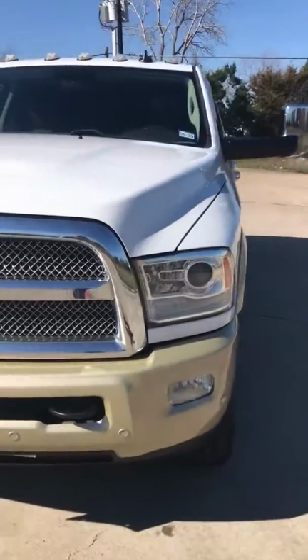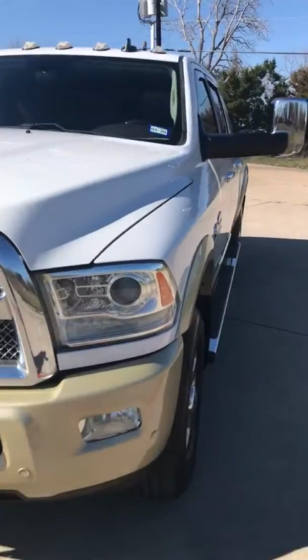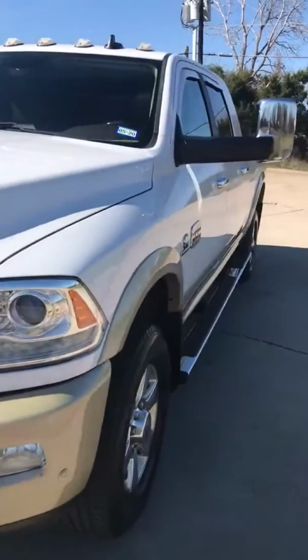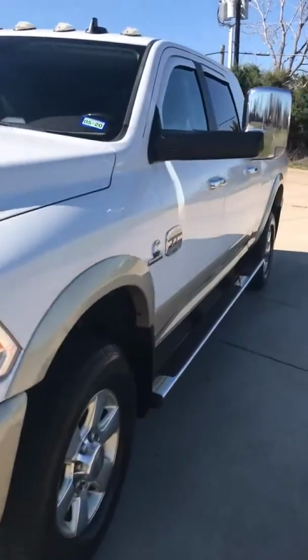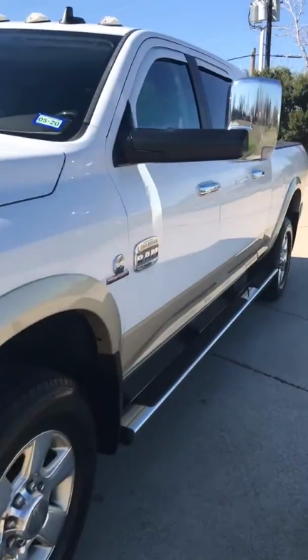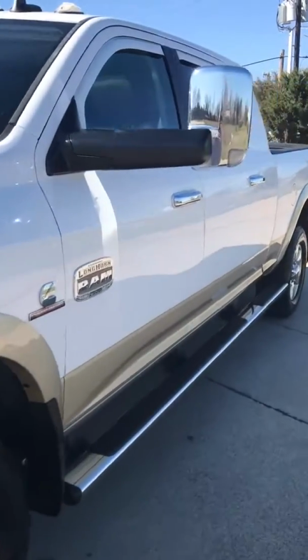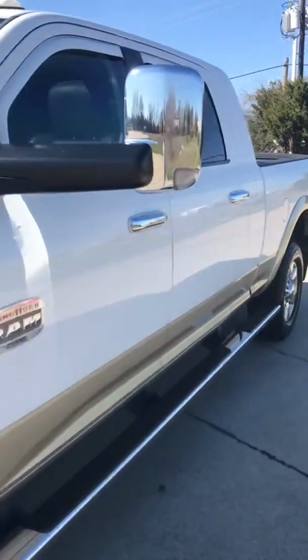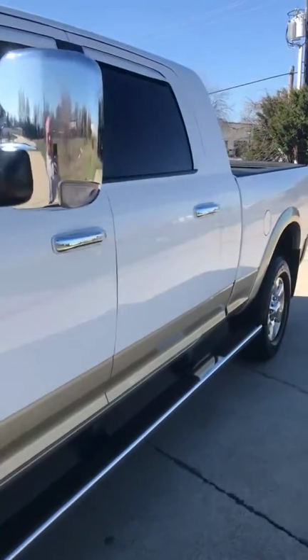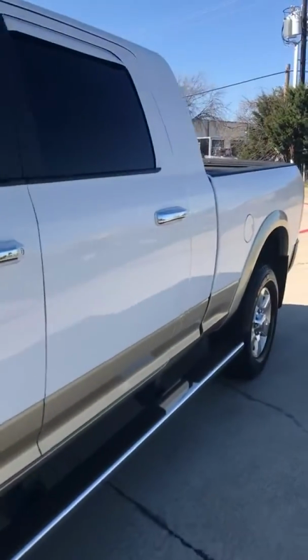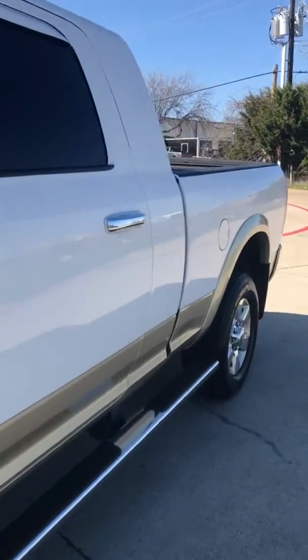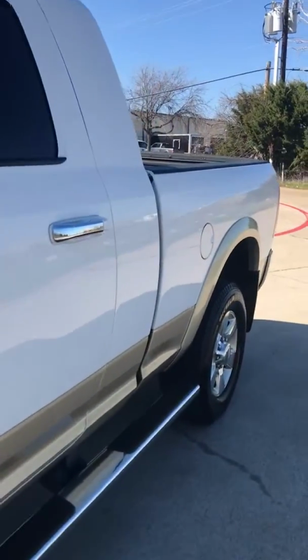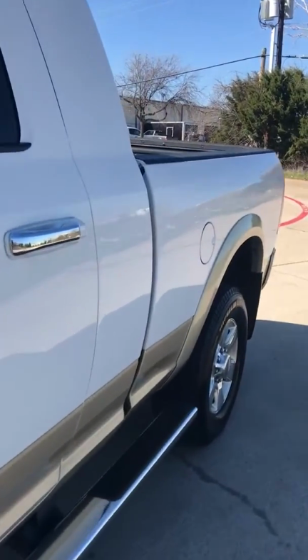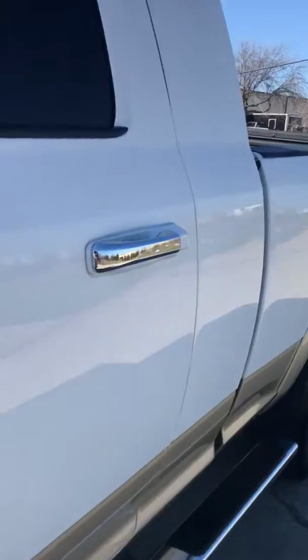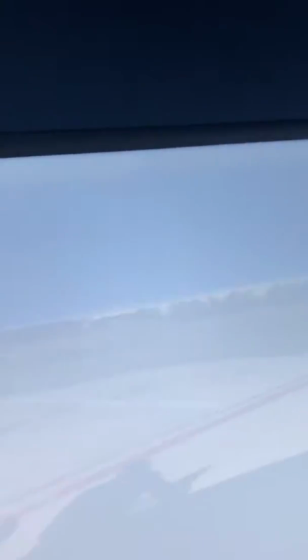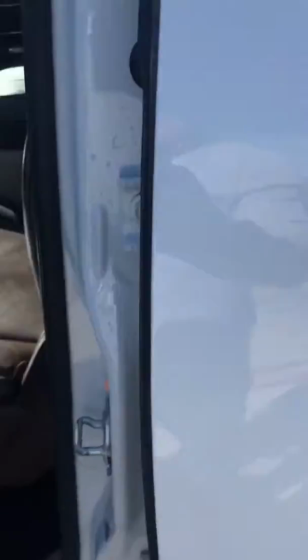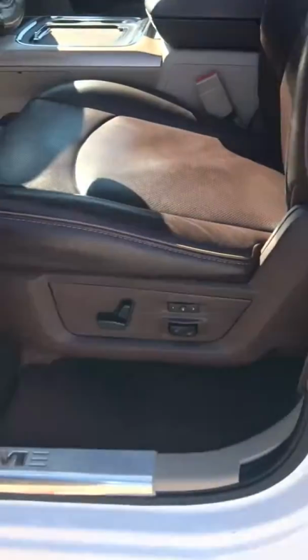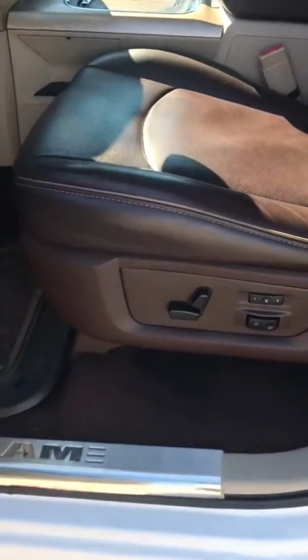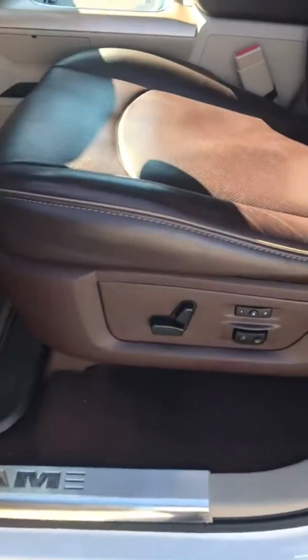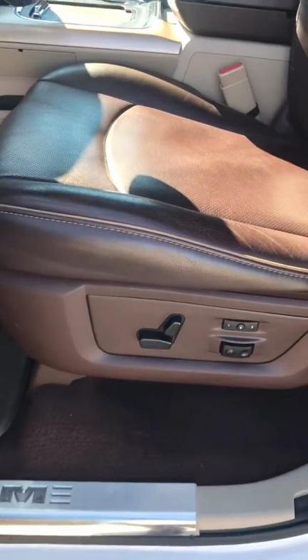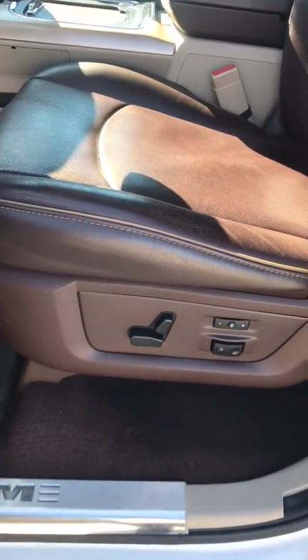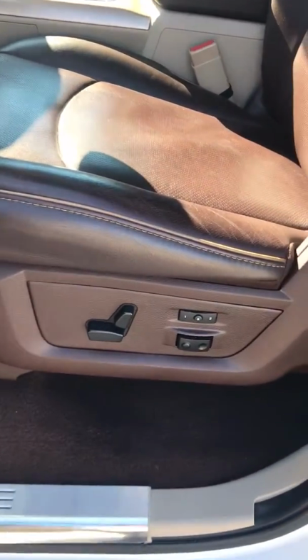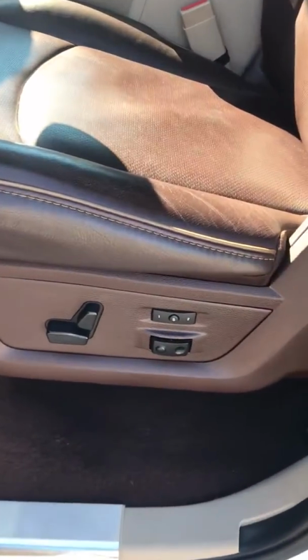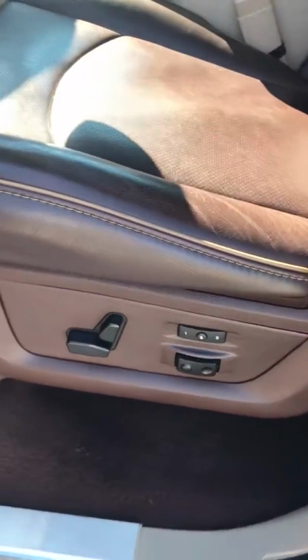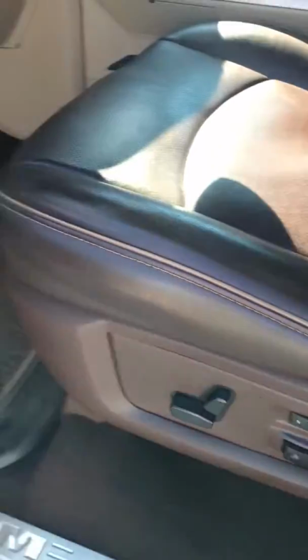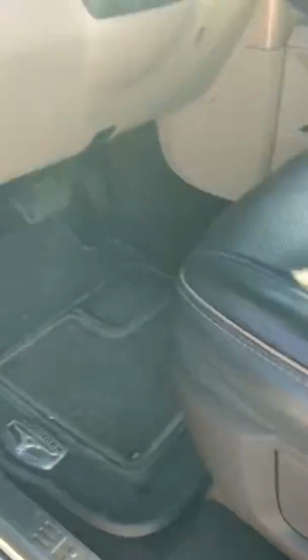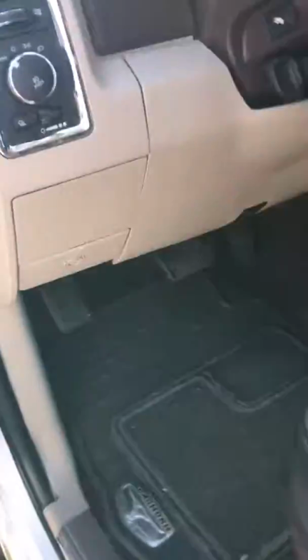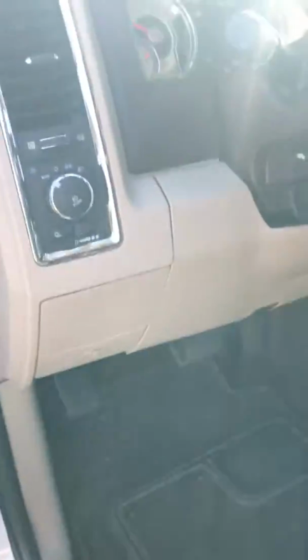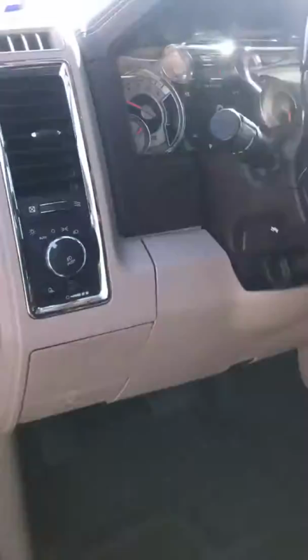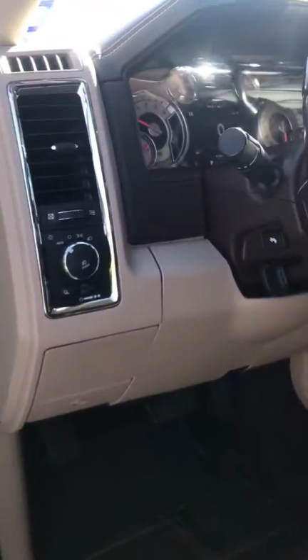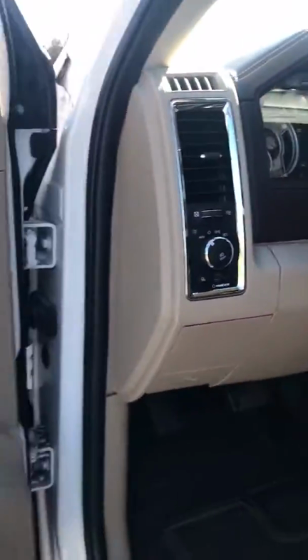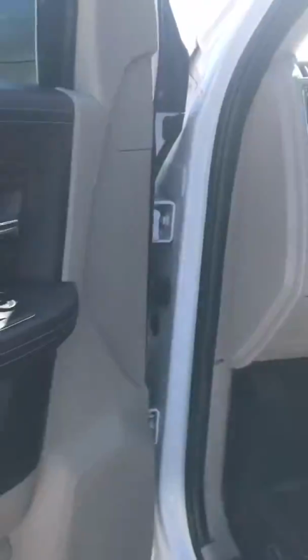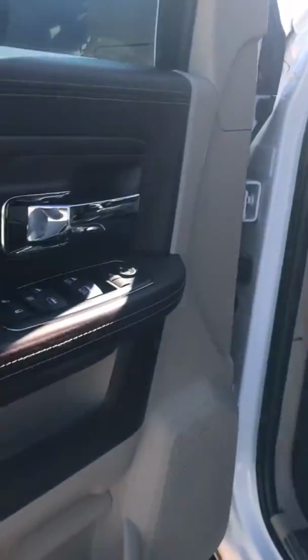Wait till you see the inside. Power folding mirrors. Cocky leather. This thing is loaded.